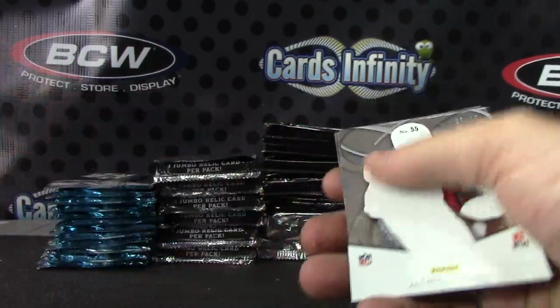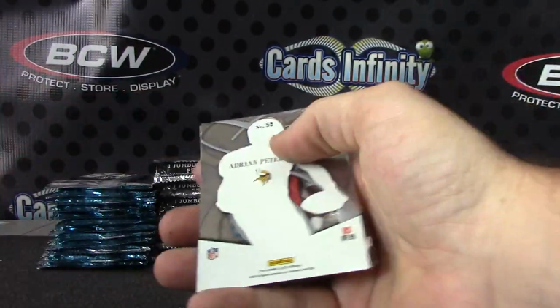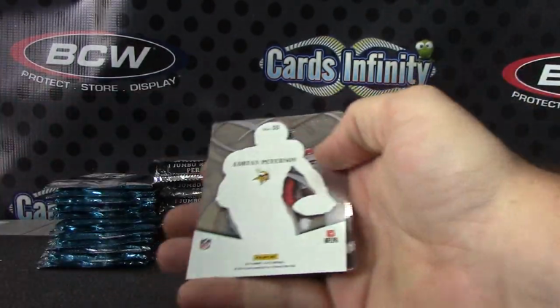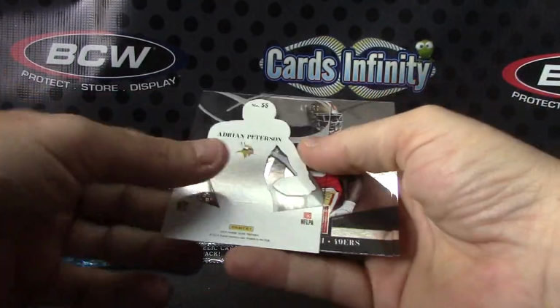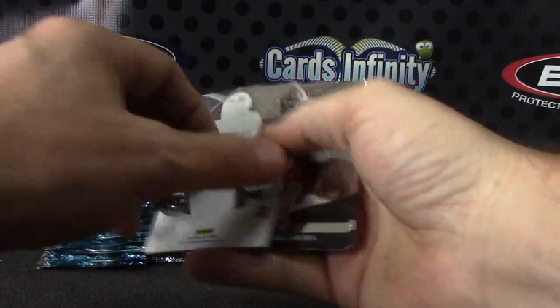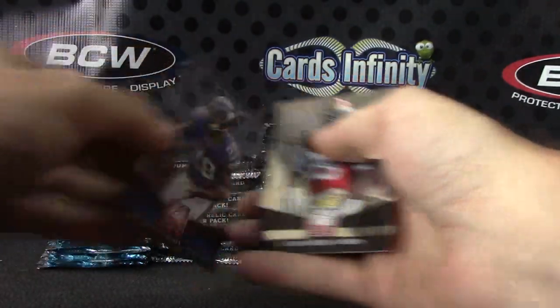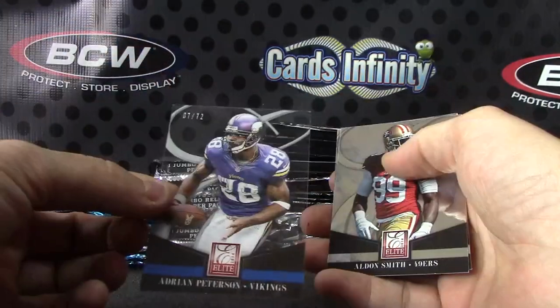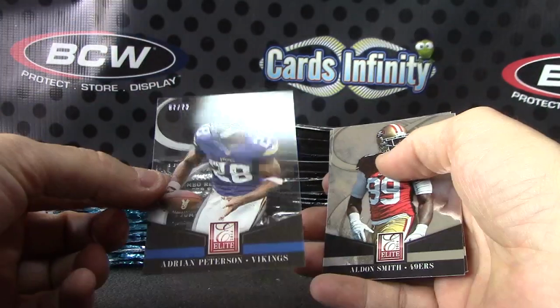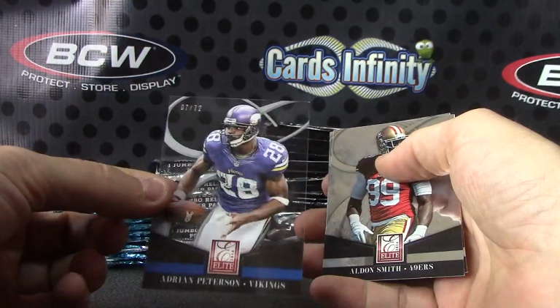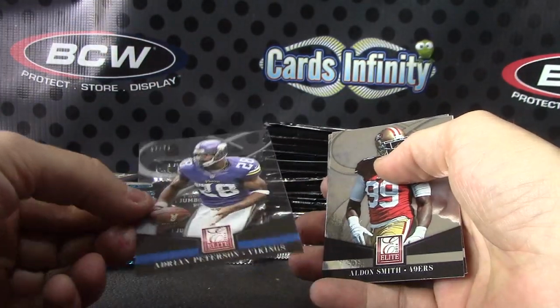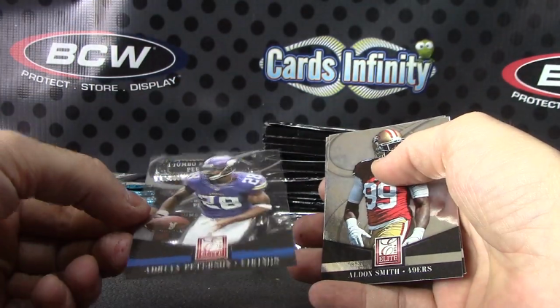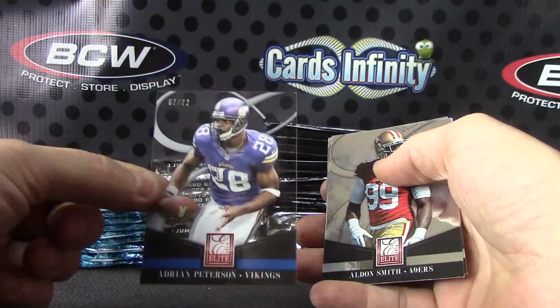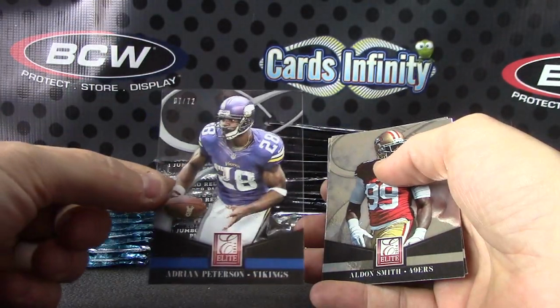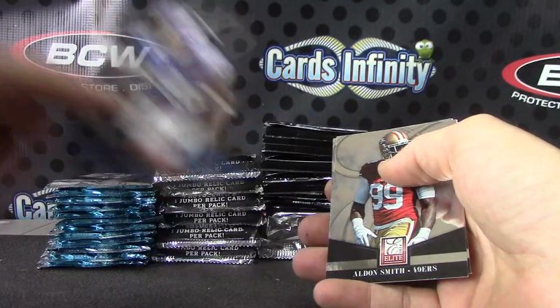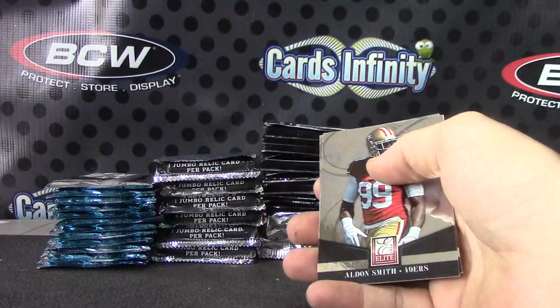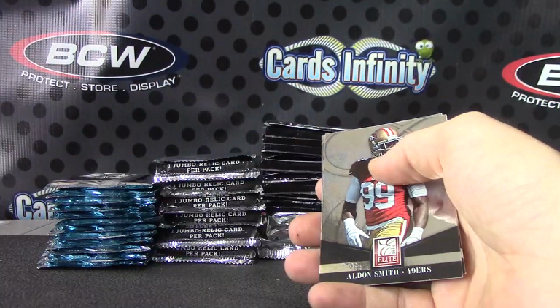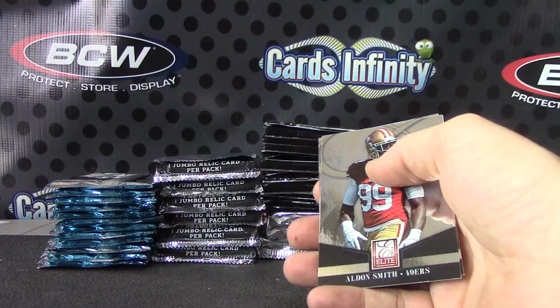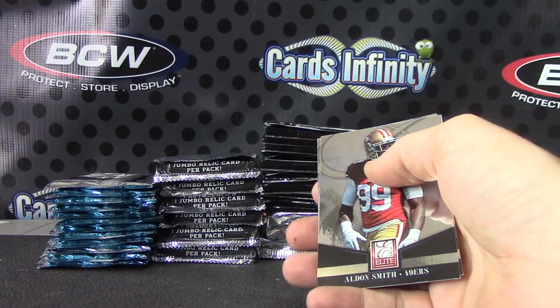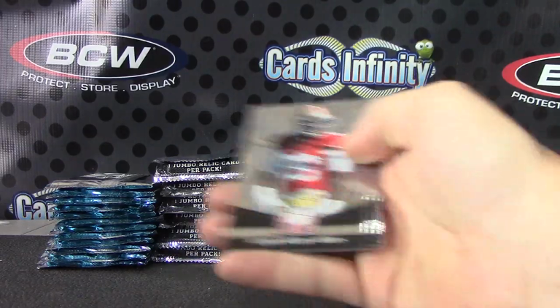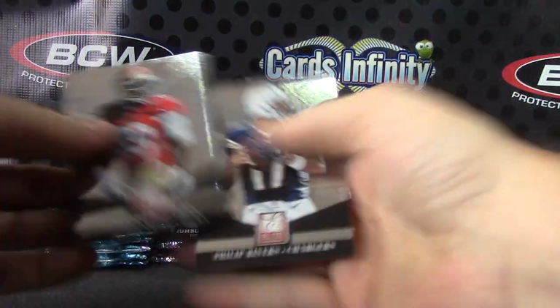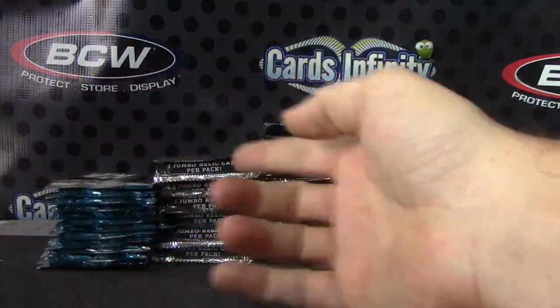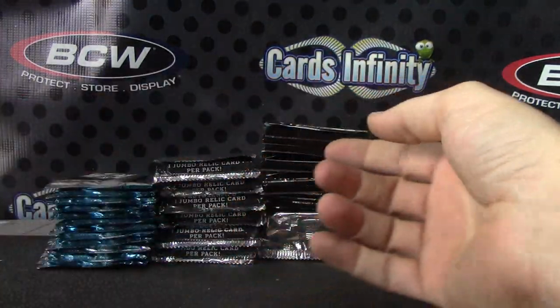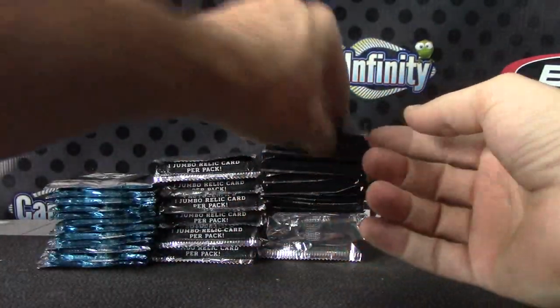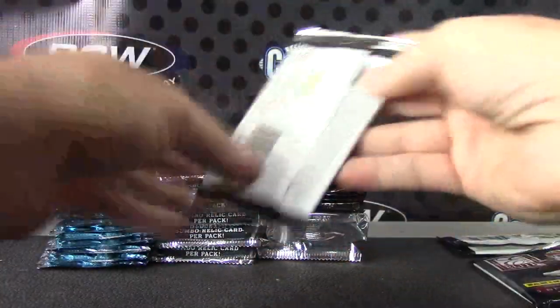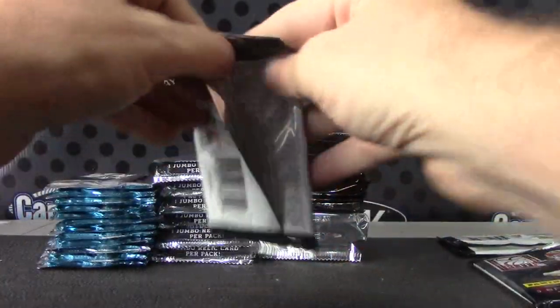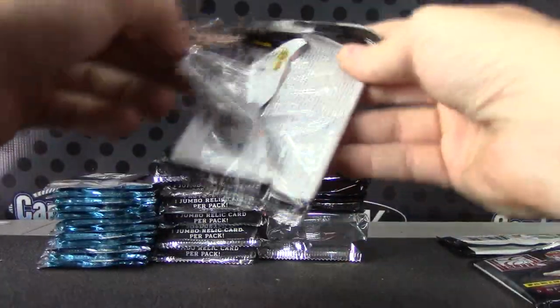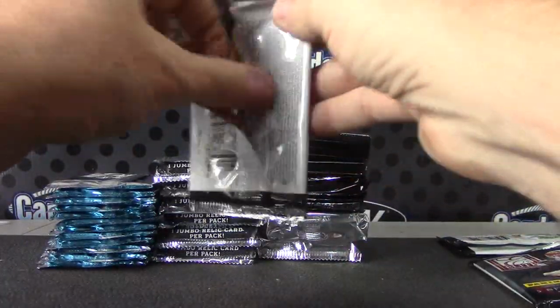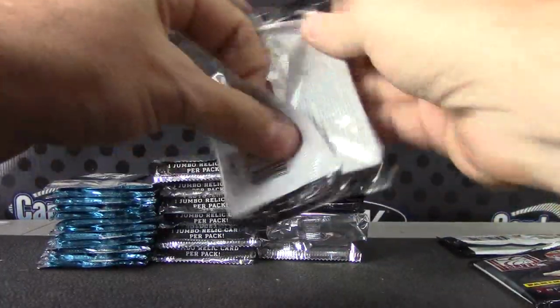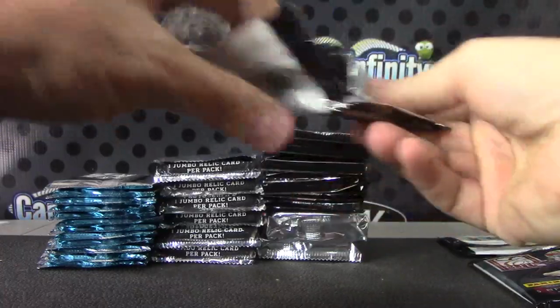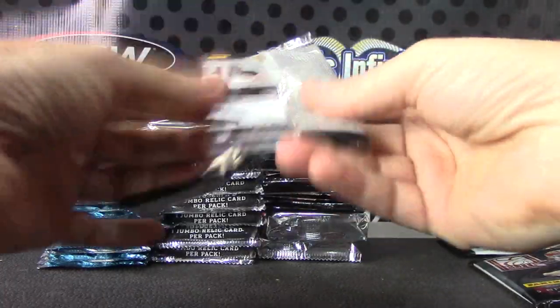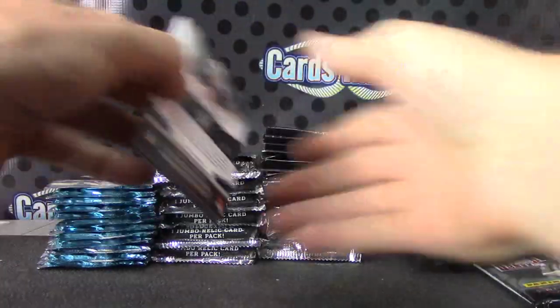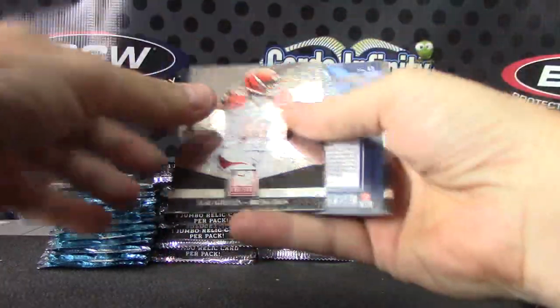Jerseys. AP Acetate — that one's numbered only to 72. Seven of 72.